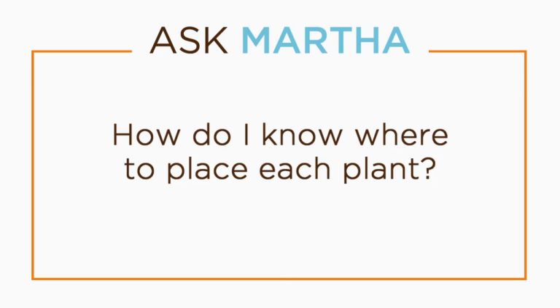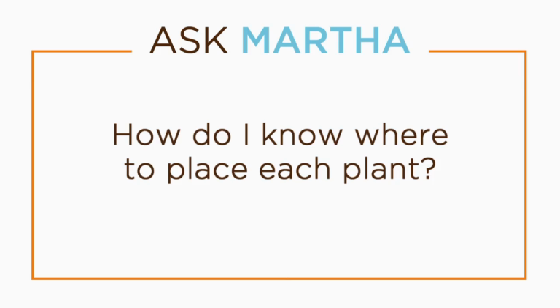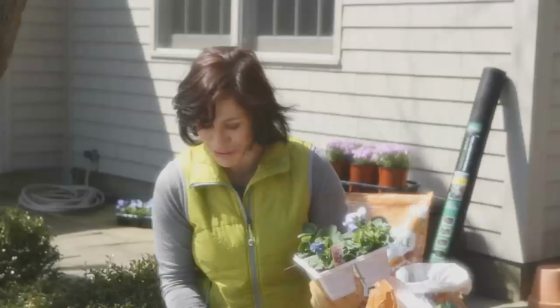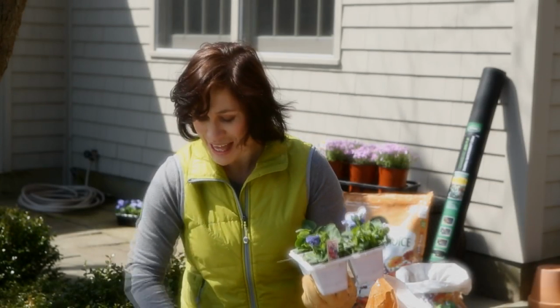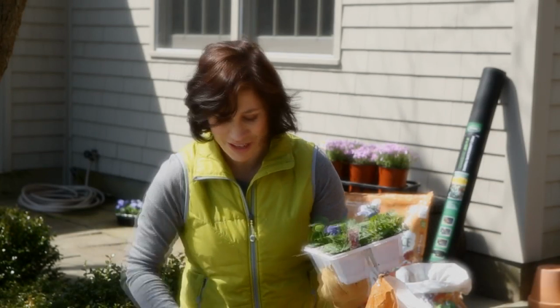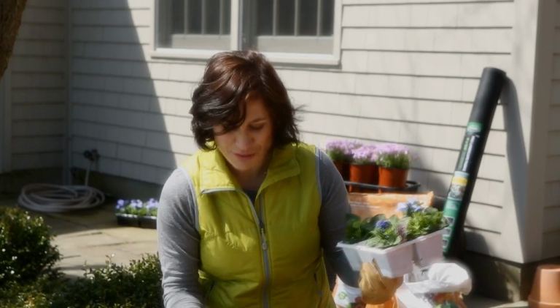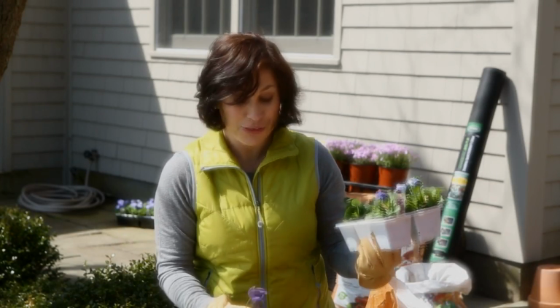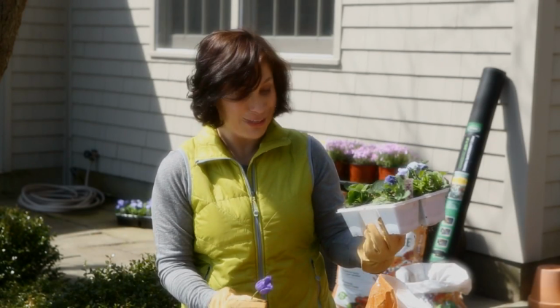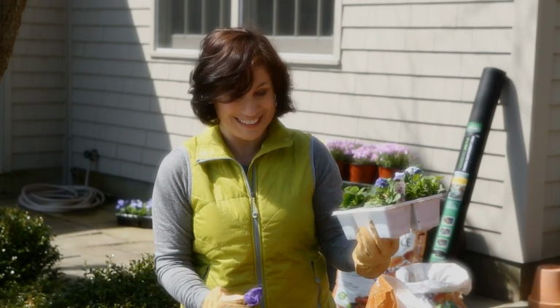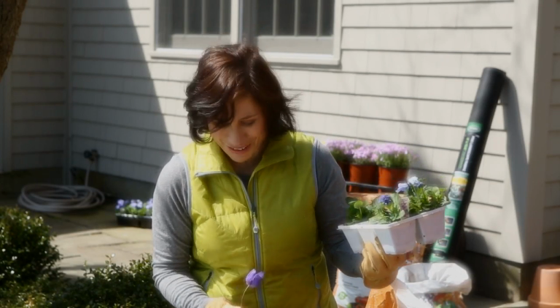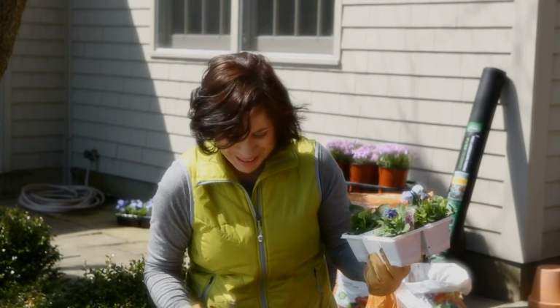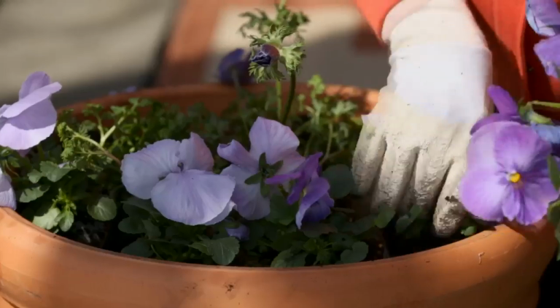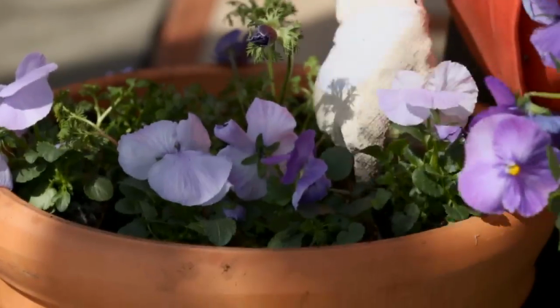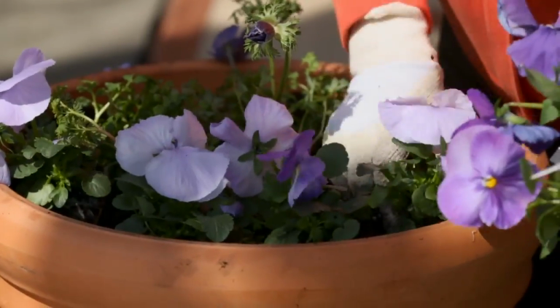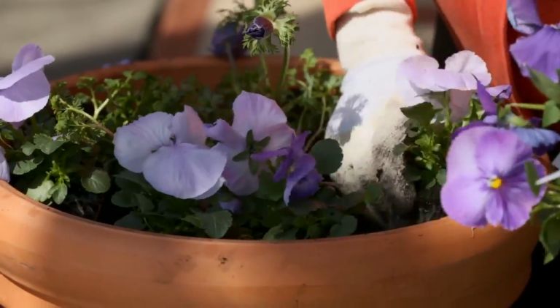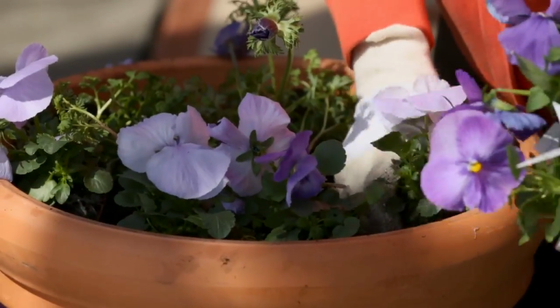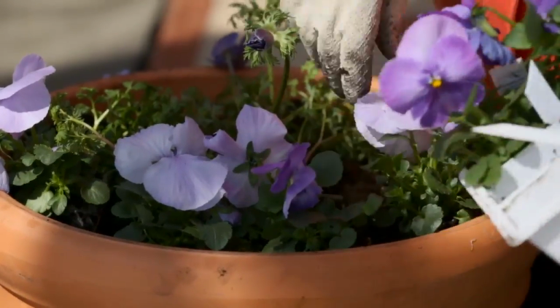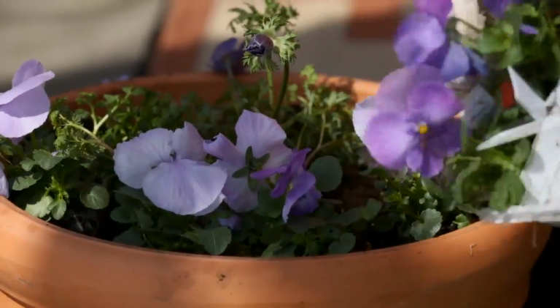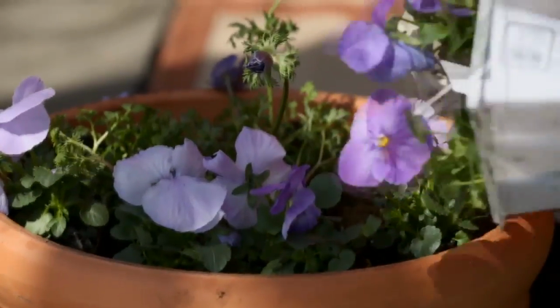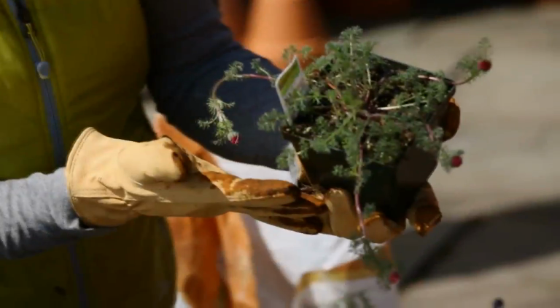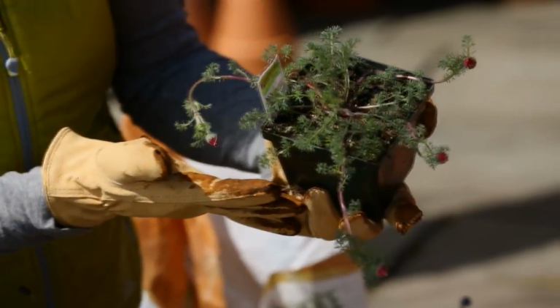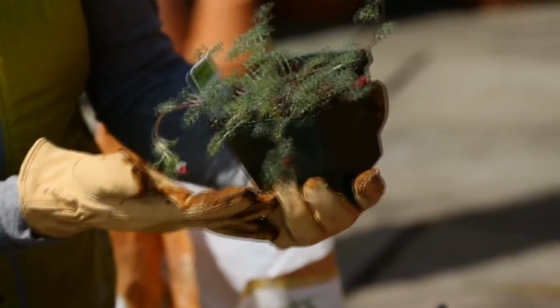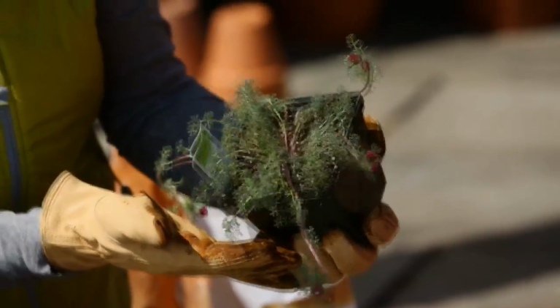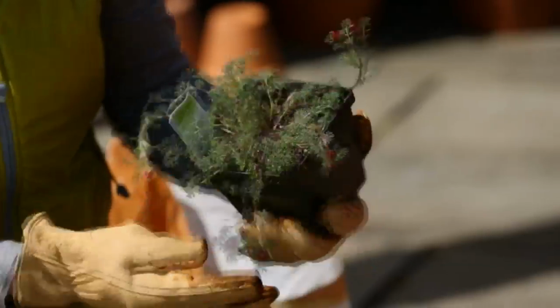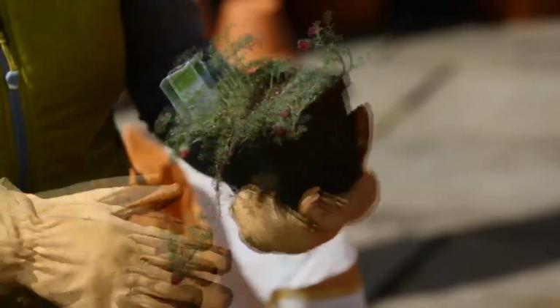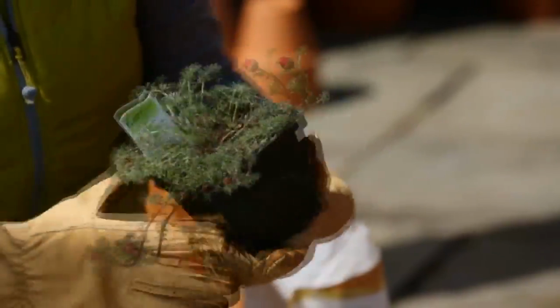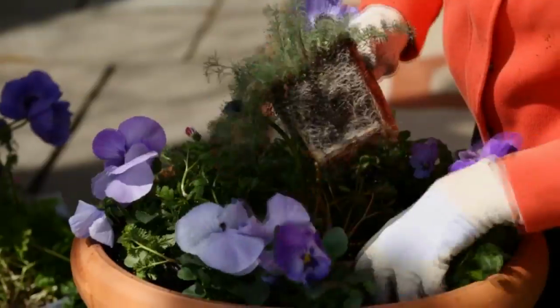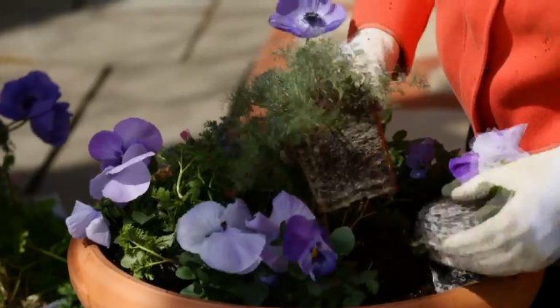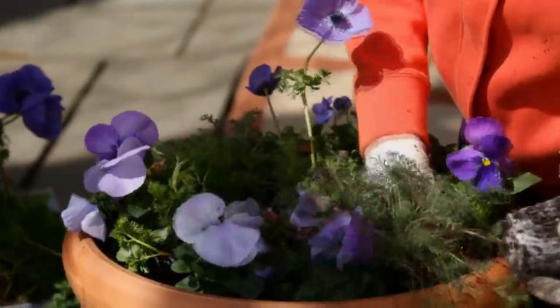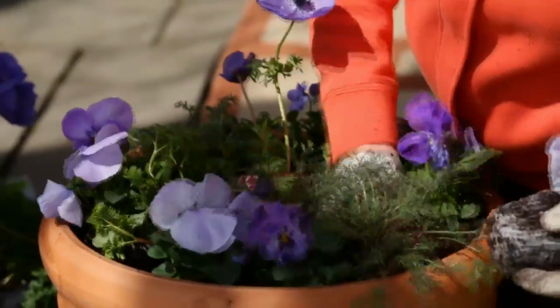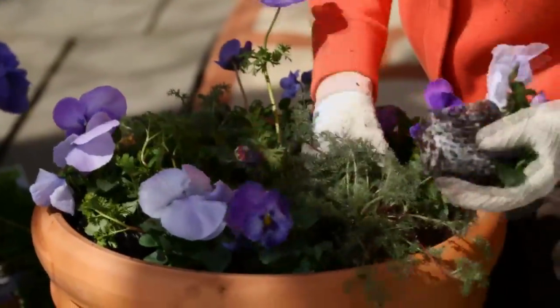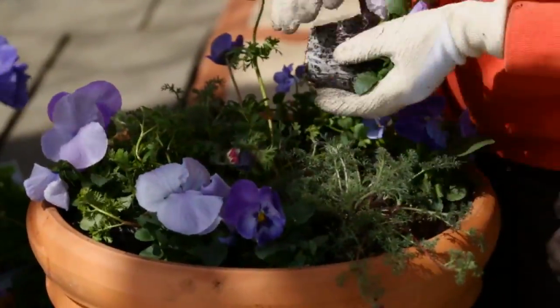I learned from you having the thriller, which is the tall plant in the middle, and then the filler, which is the medium-sized plant, and the spiller, which is the cascading plant — what you put in the round. Mount Atlas Daisy, so they should spill over the side.